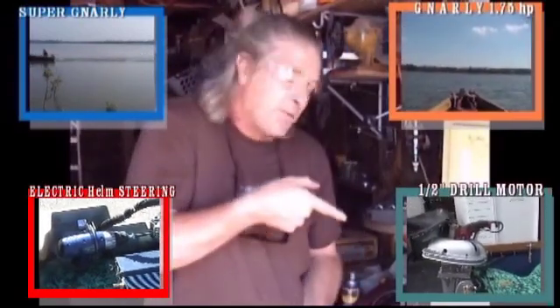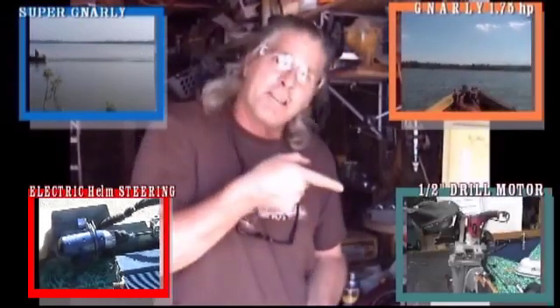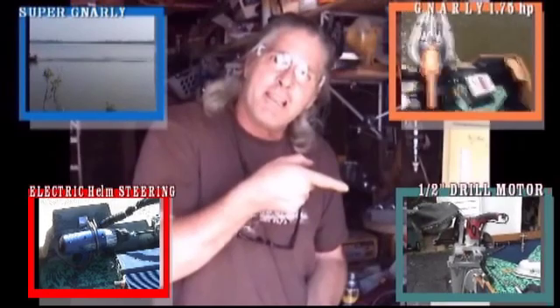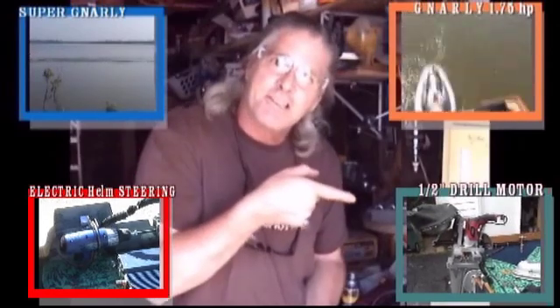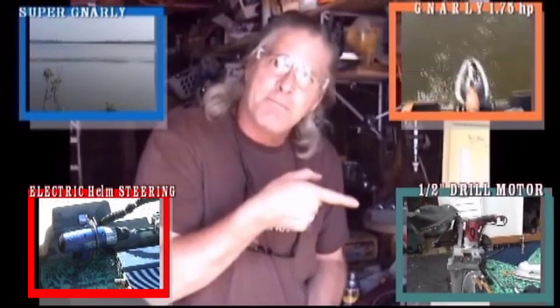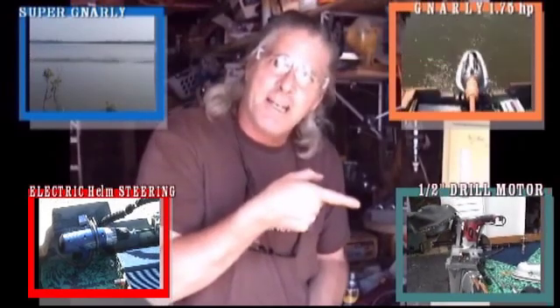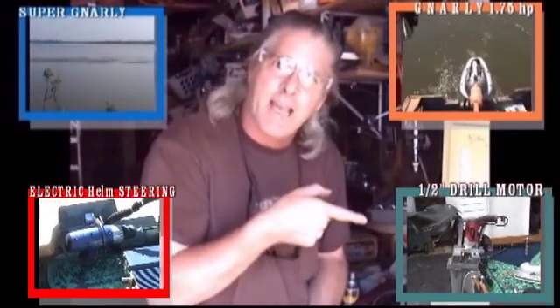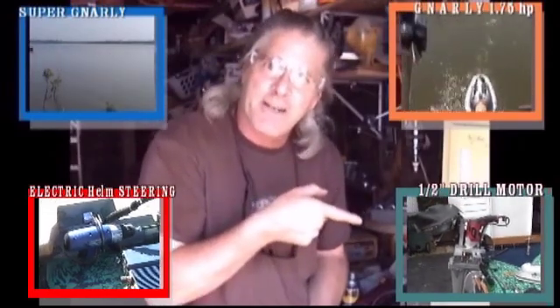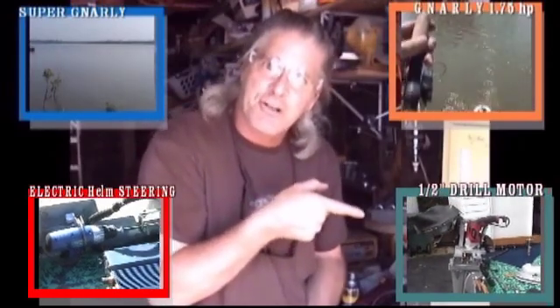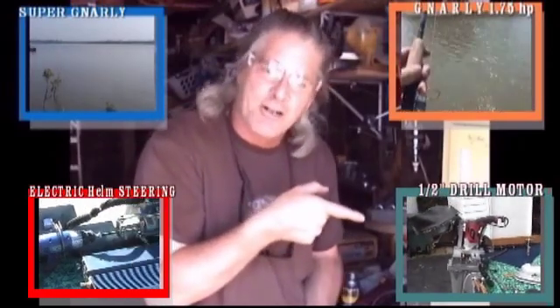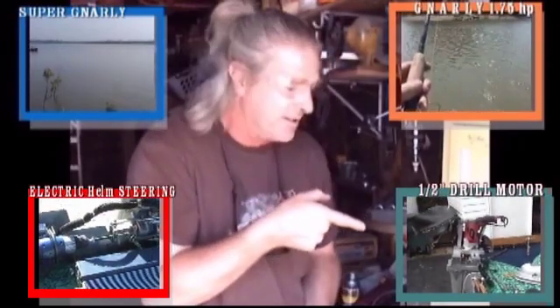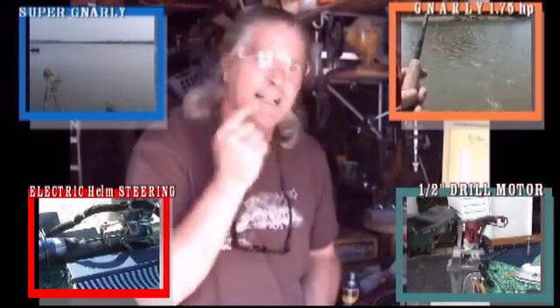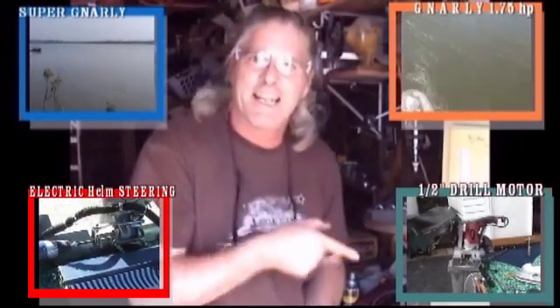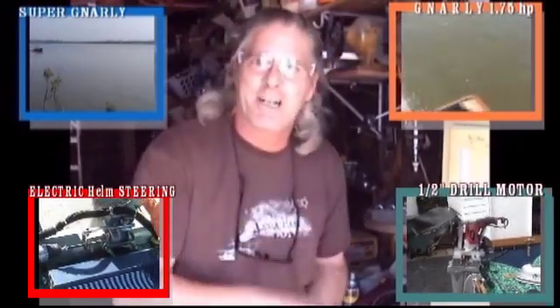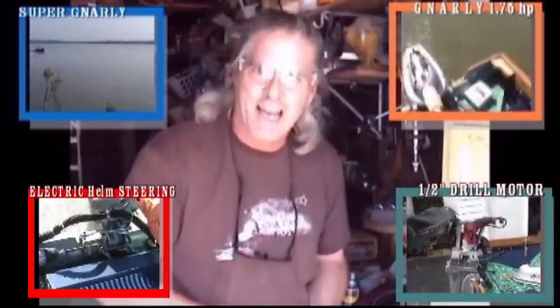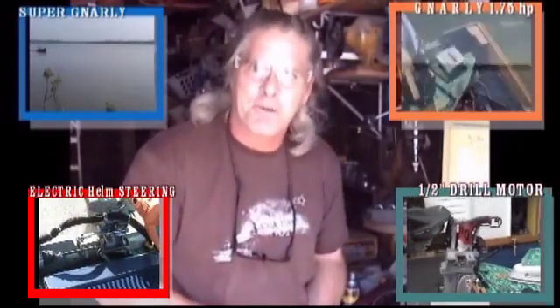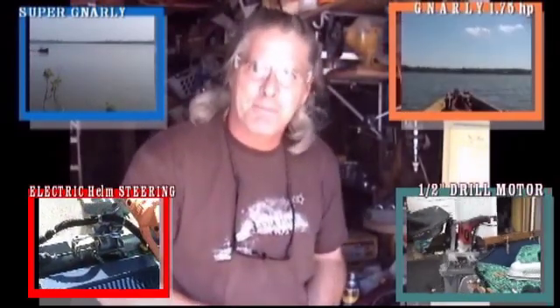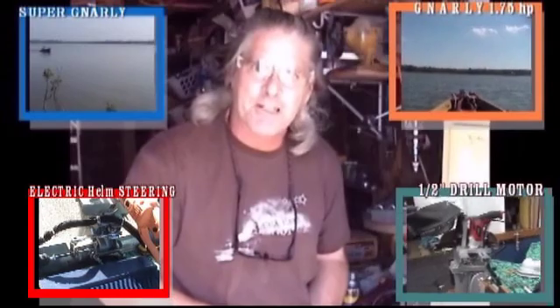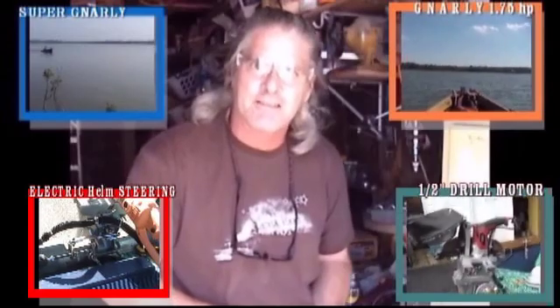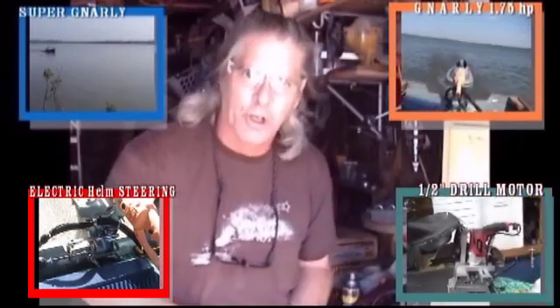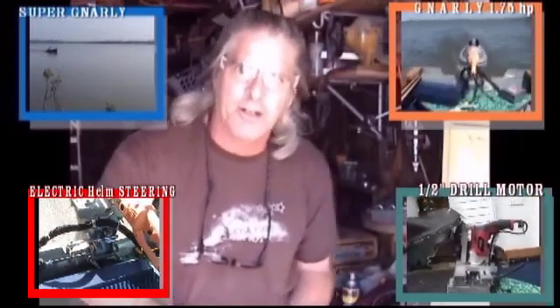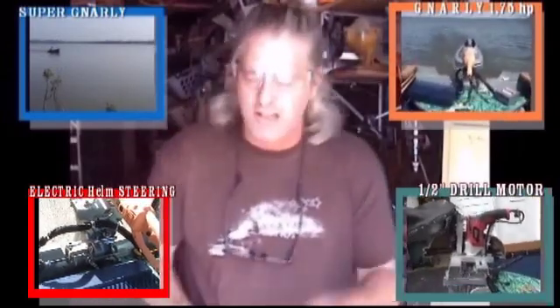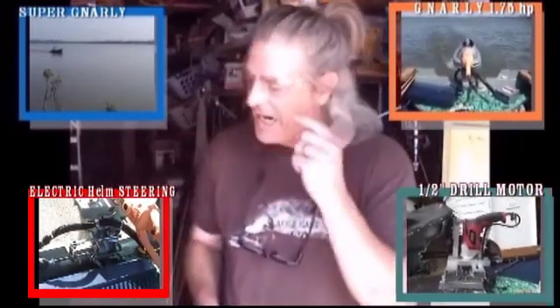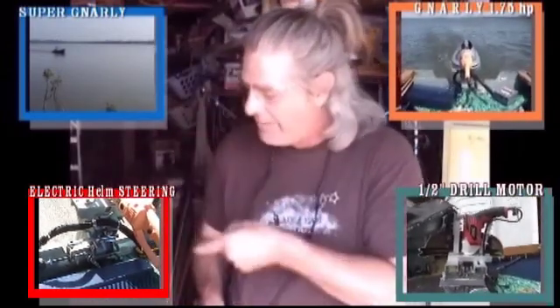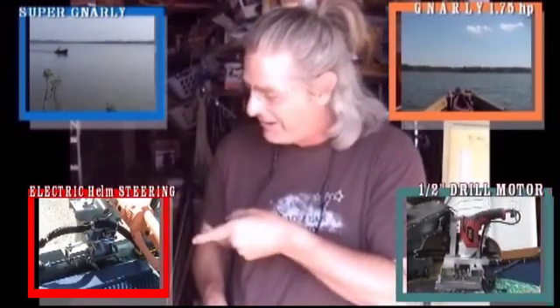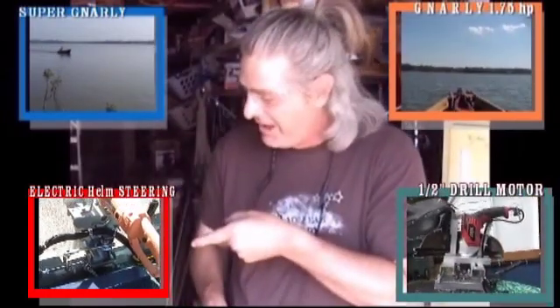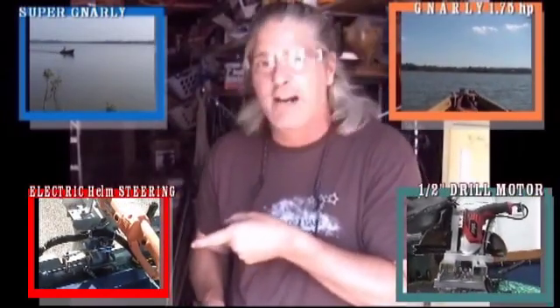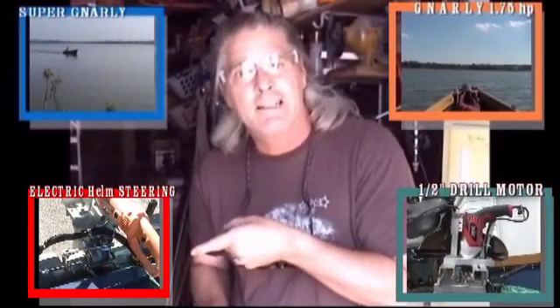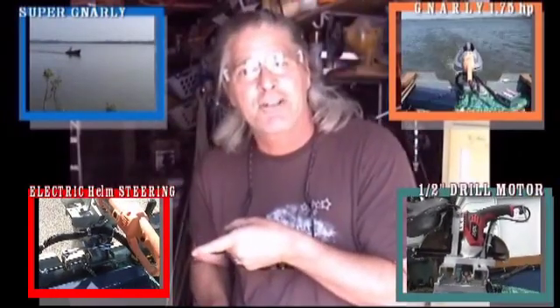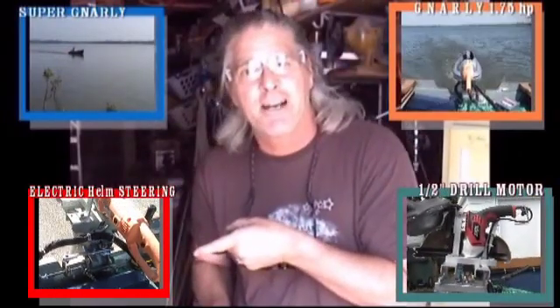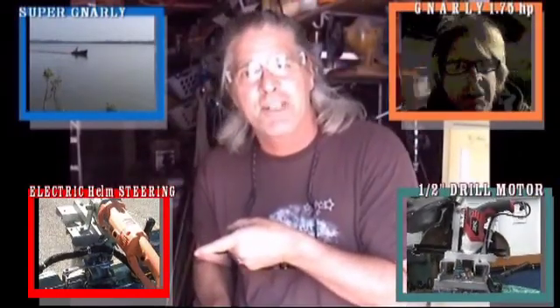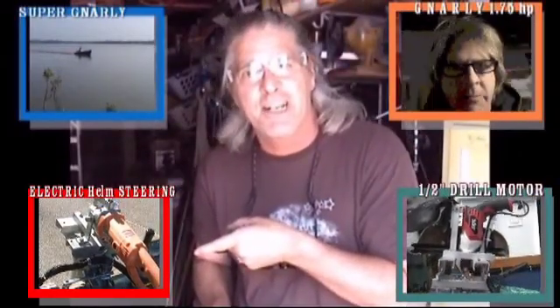We could watch the 3000 RPM Half-Inch Drill Motor Electric Outboard Motor. How about Electric Helm Steering?